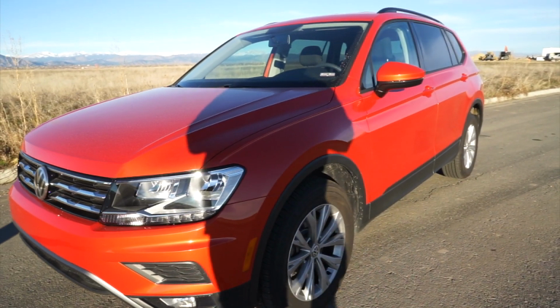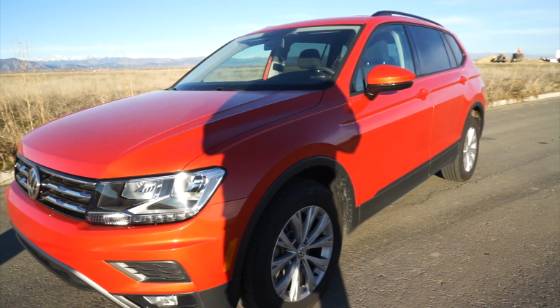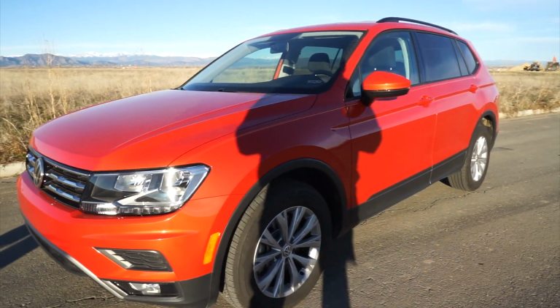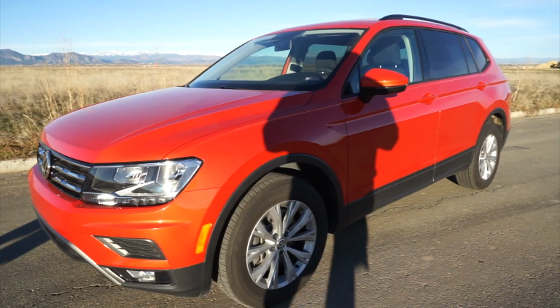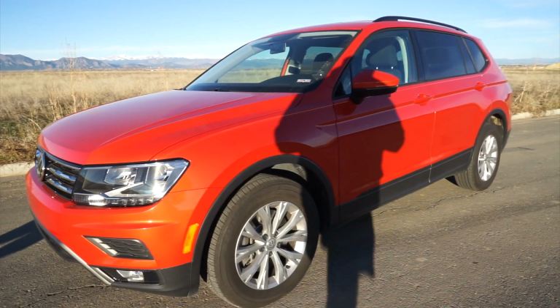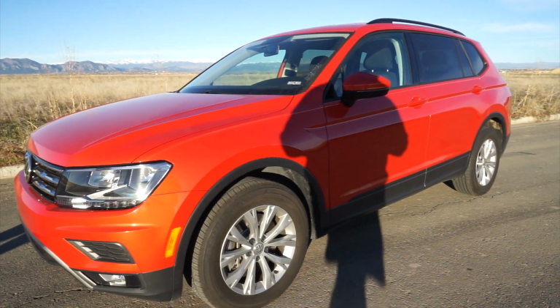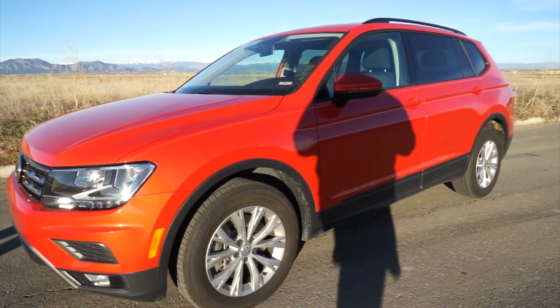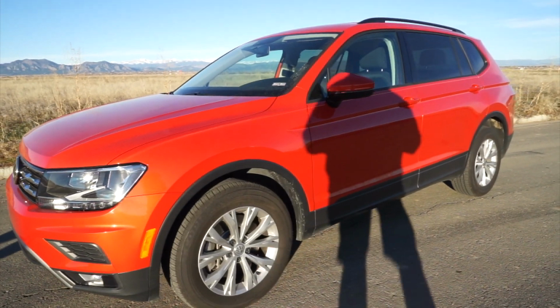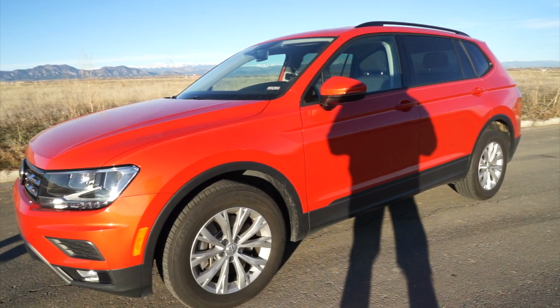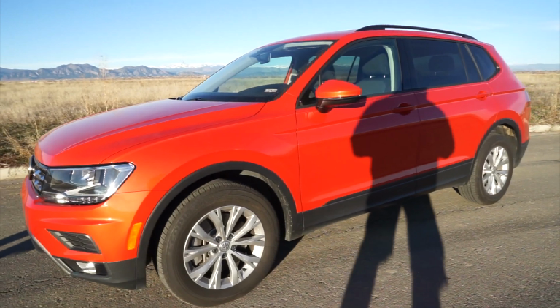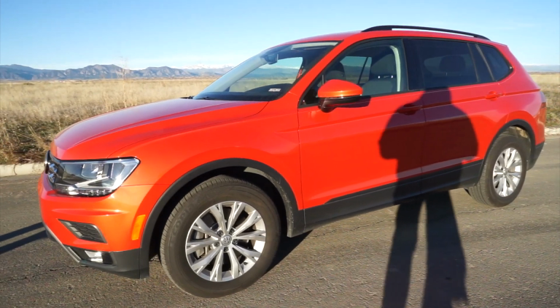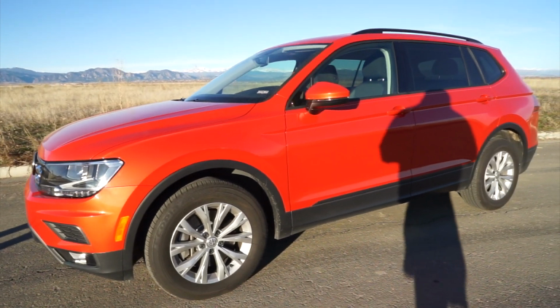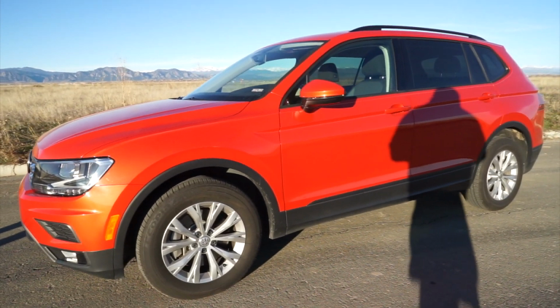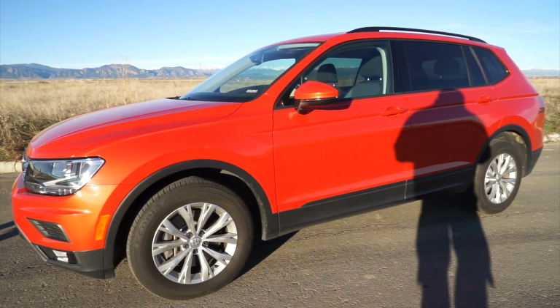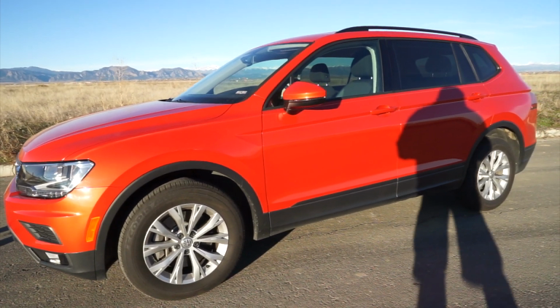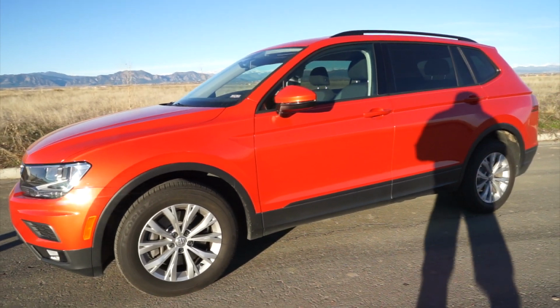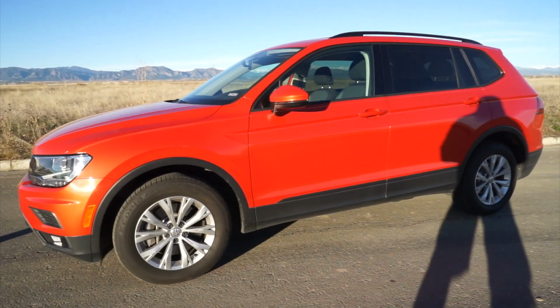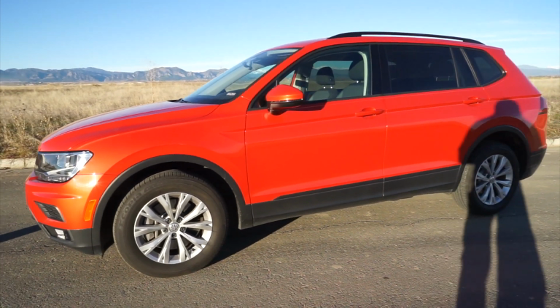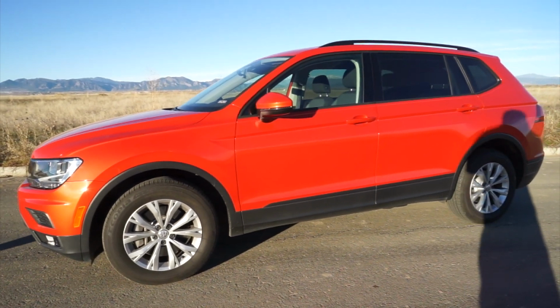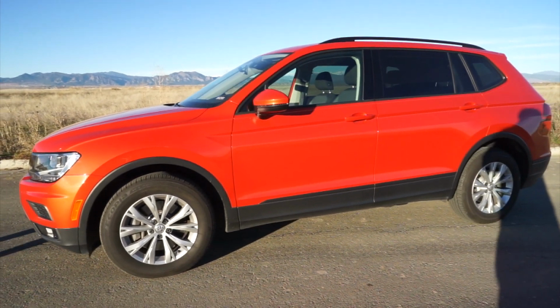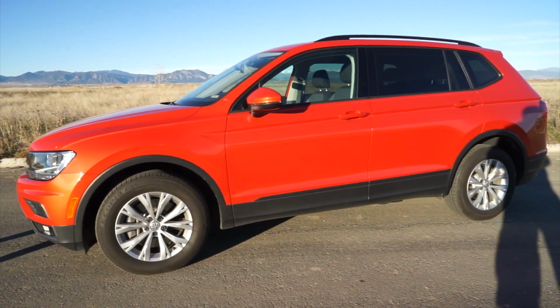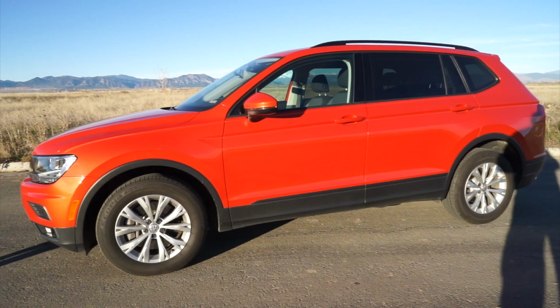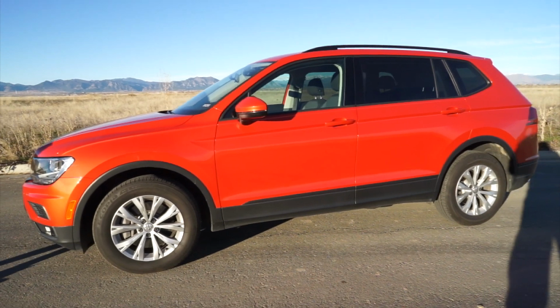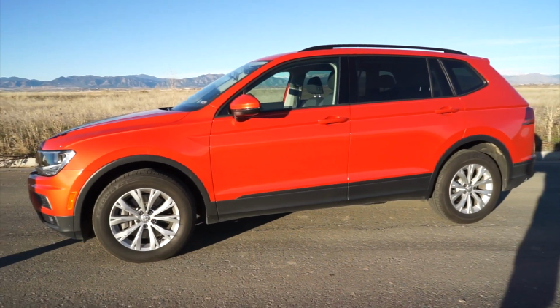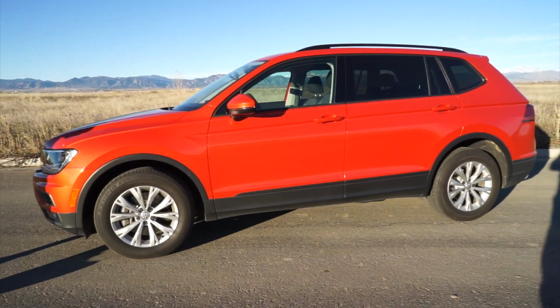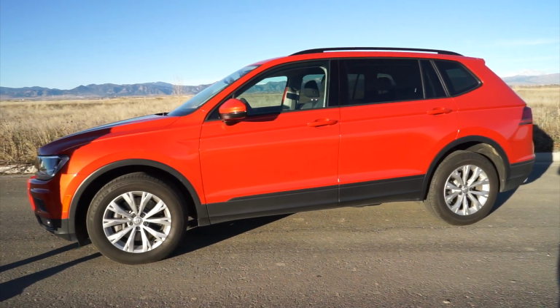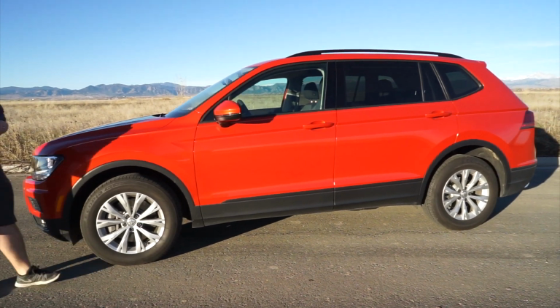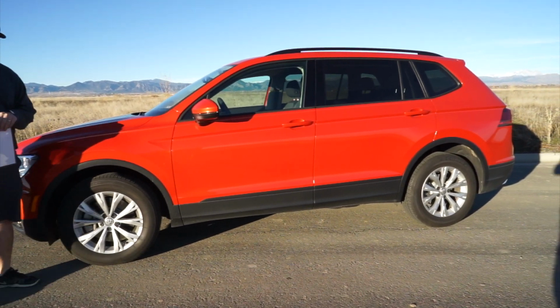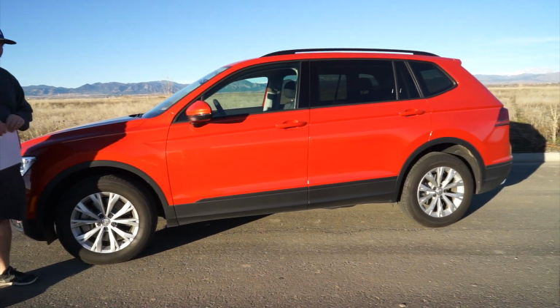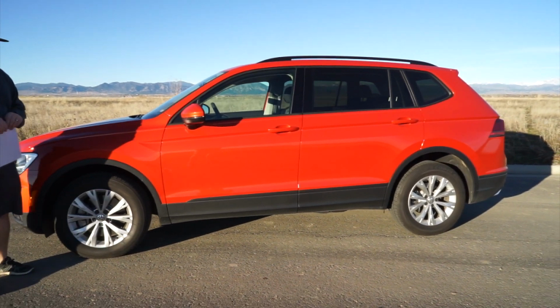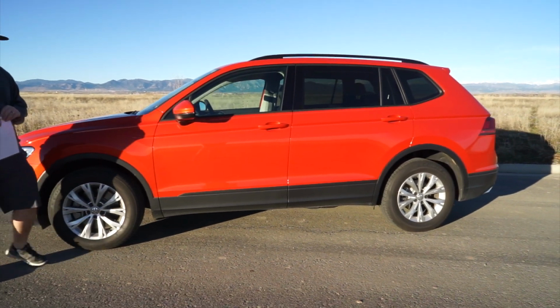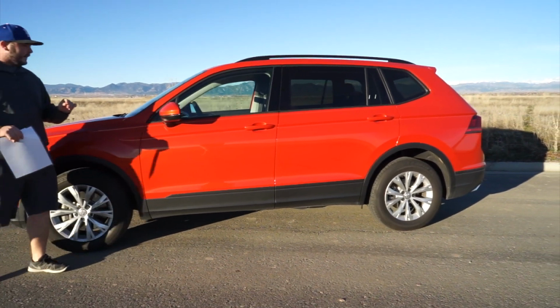This is the Habanero Orange. It's got the two-liter turbocharged four-cylinder engine in it, an eight-speed automatic transmission. The interior color is called Titan Black, which you'll see in just a second. It's got driver assistance. And this vehicle, as it sits, is $27,495.